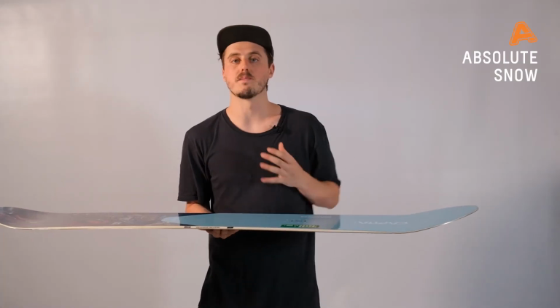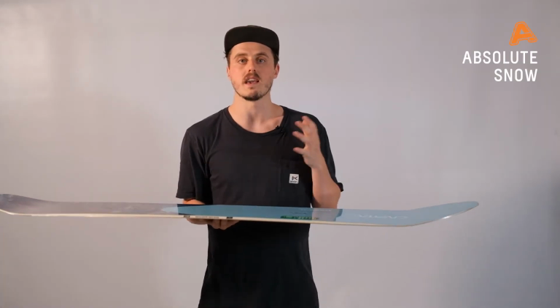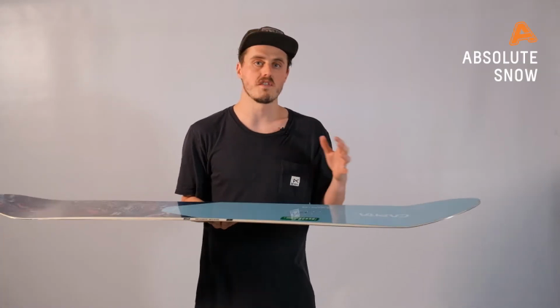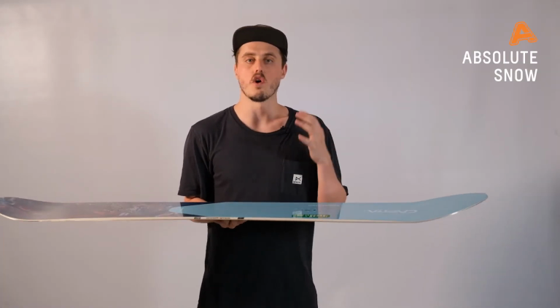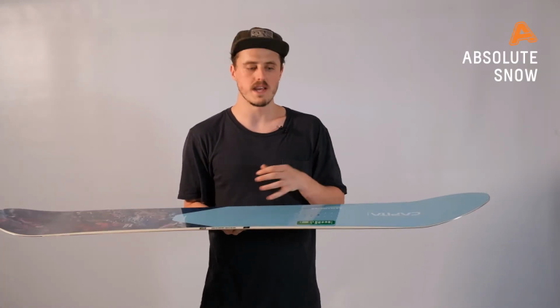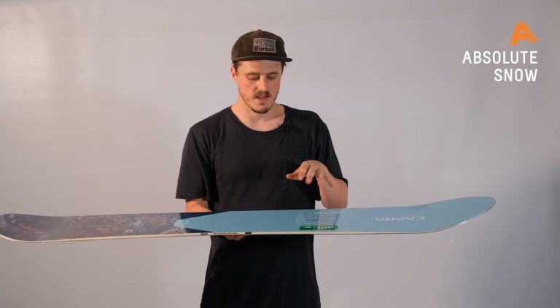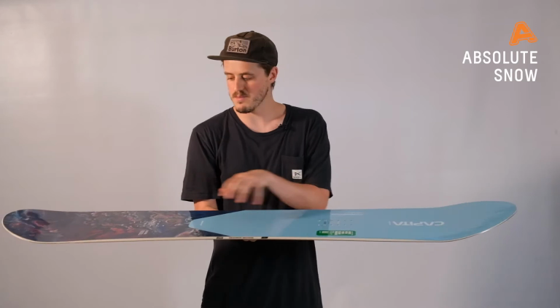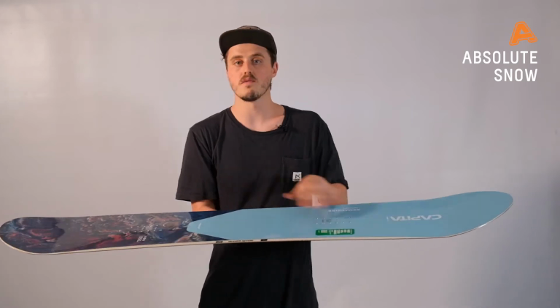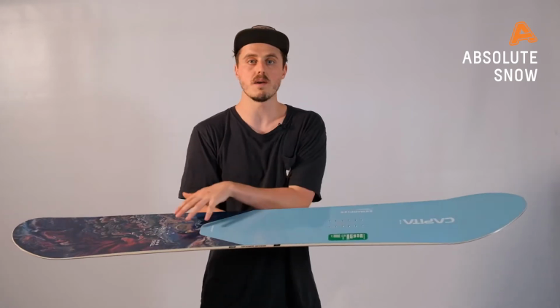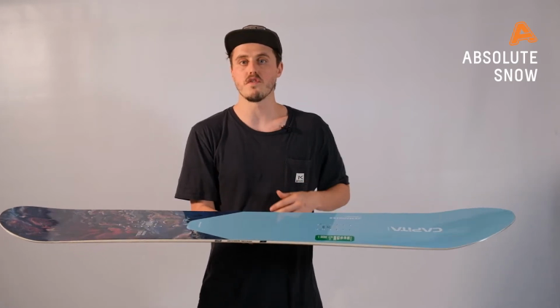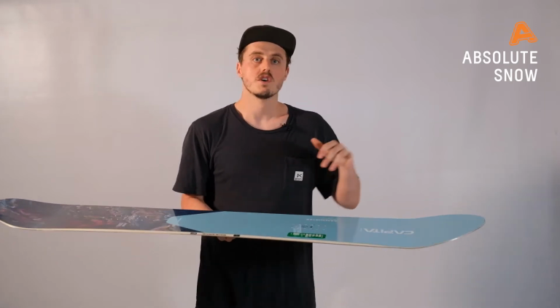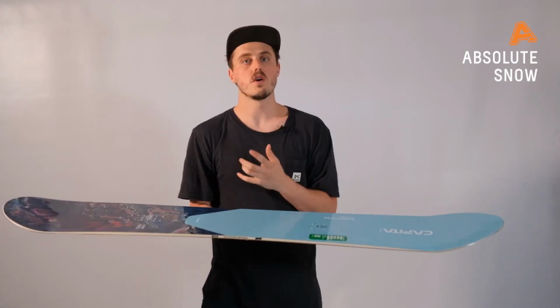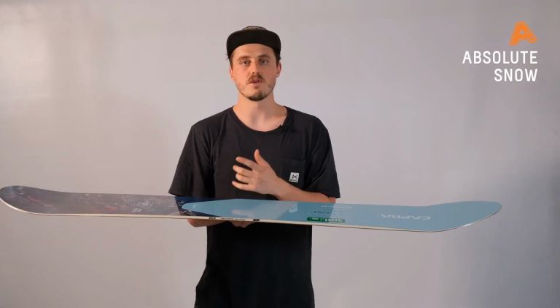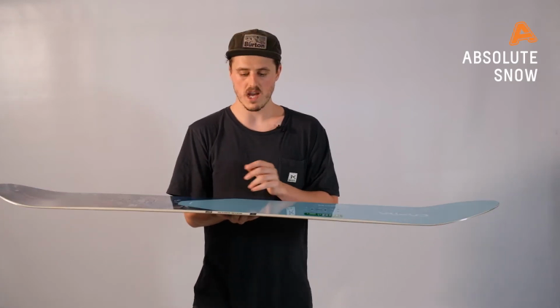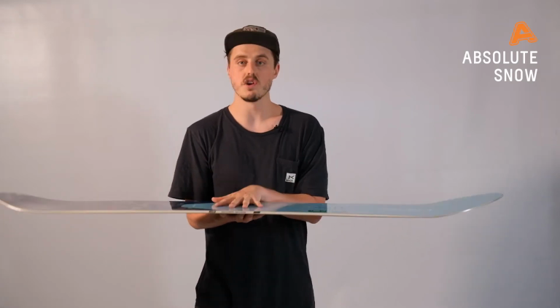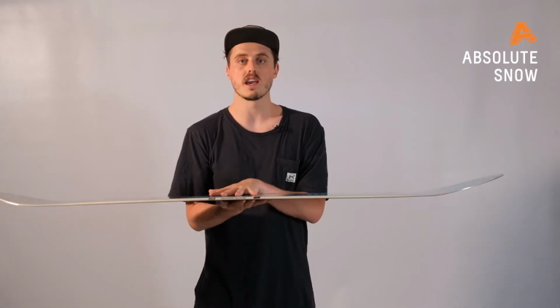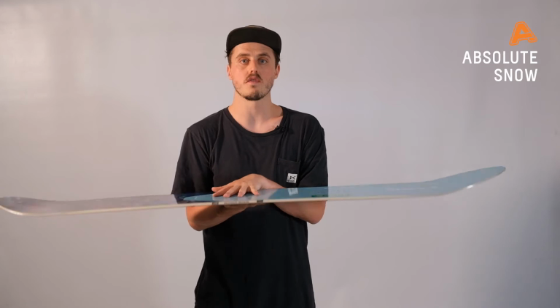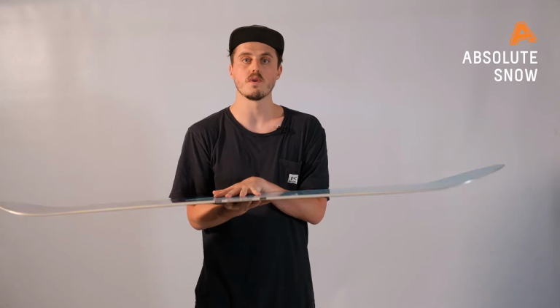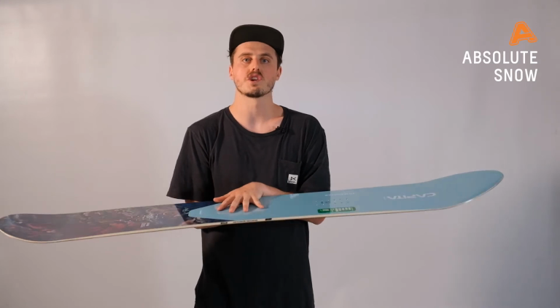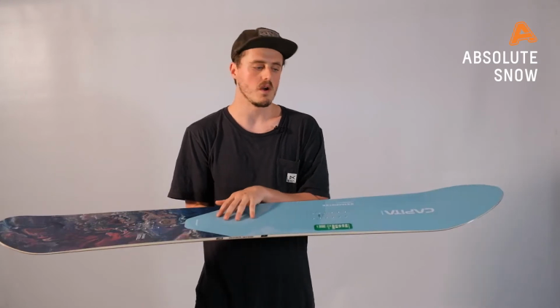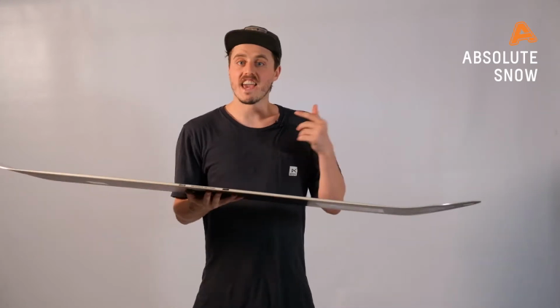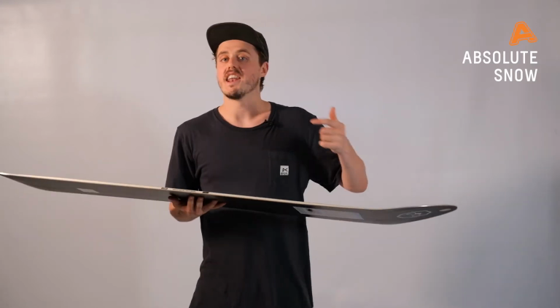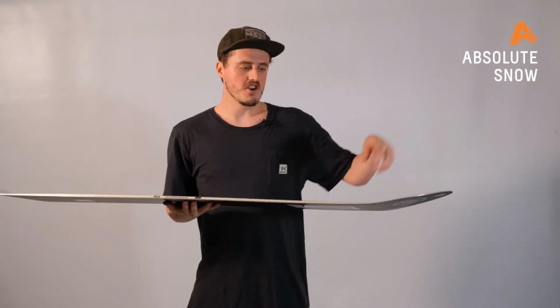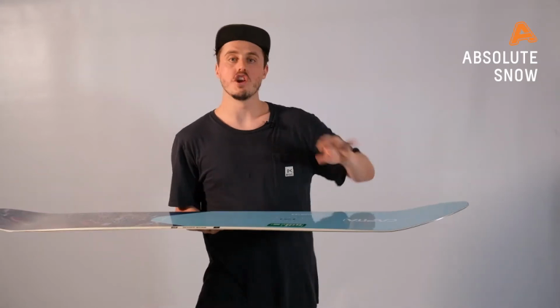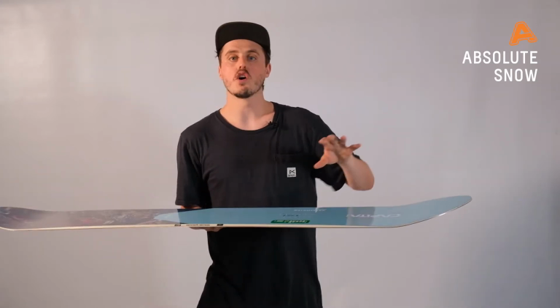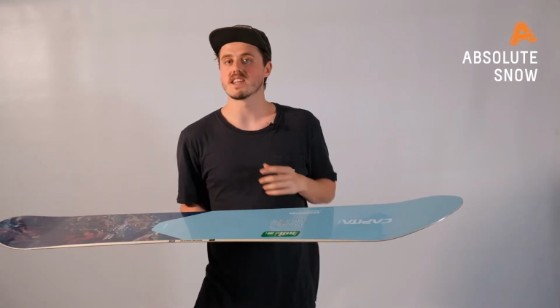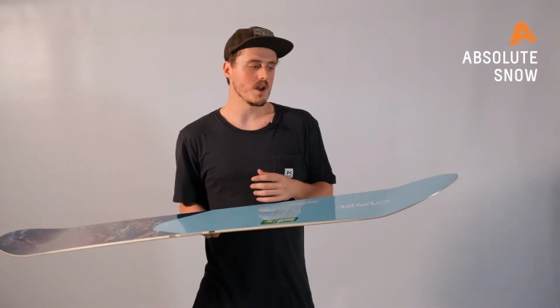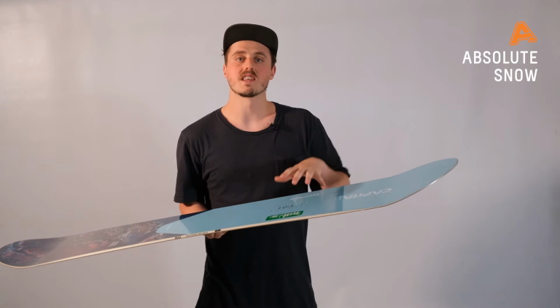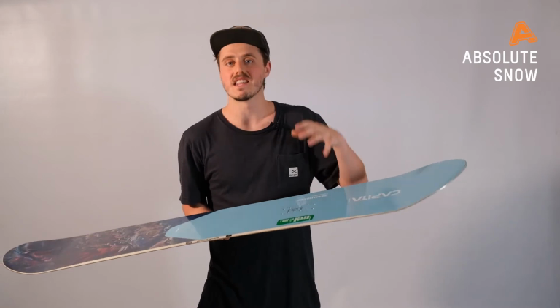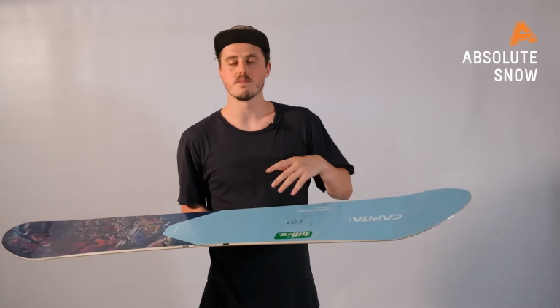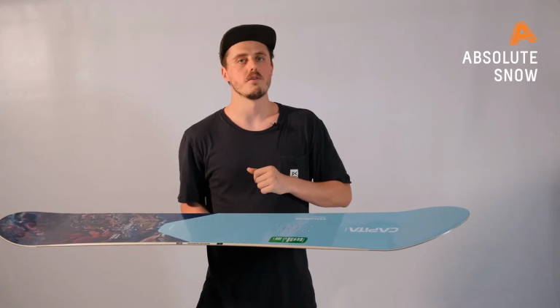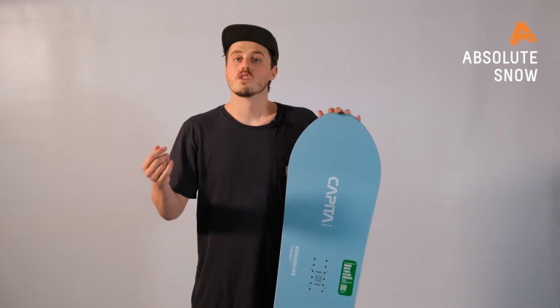All of this is designed for pure float in the powder whilst not losing any stability or aggression on the piste. The camber is going to give you the grip underfoot, so if you're going into the euro carves you know you're going to get tons of hold without washing out. And with that nice rocker nose you're not going to be sinking in that deeper snow.